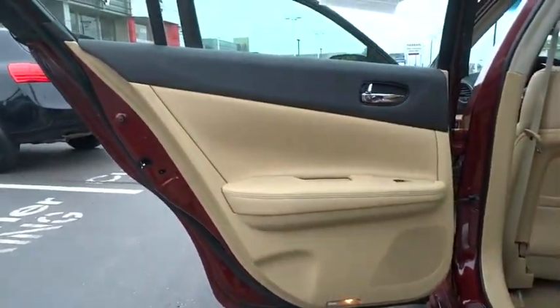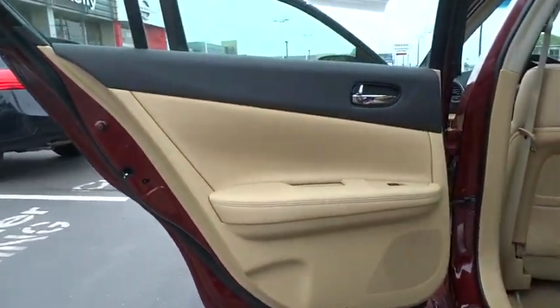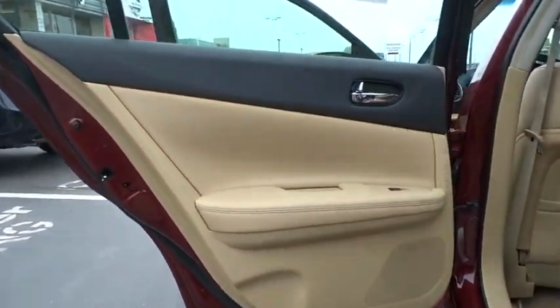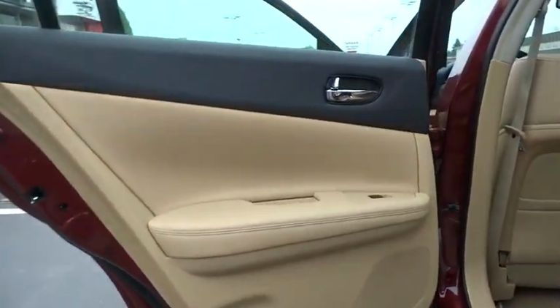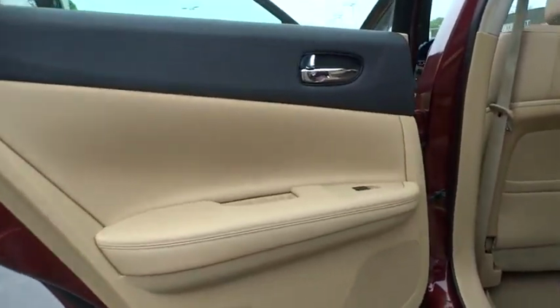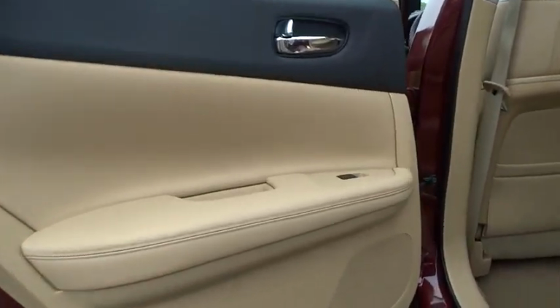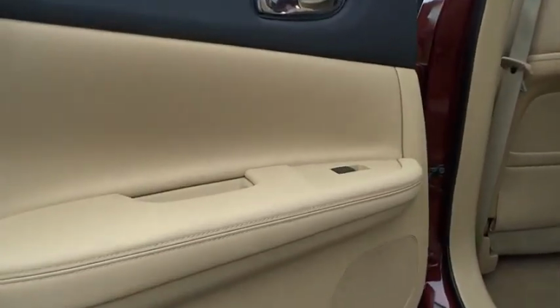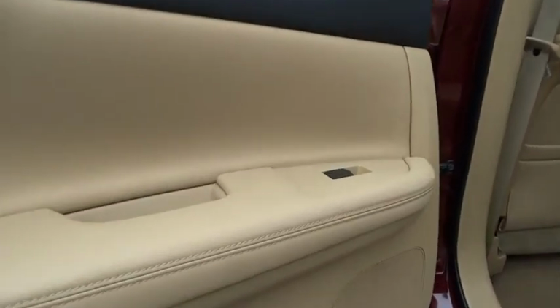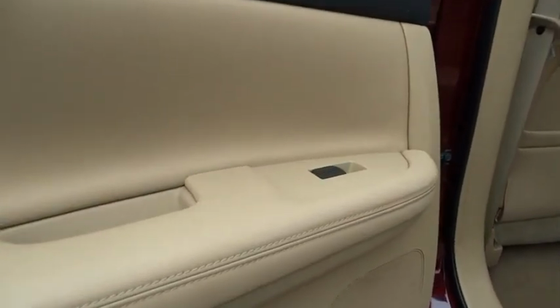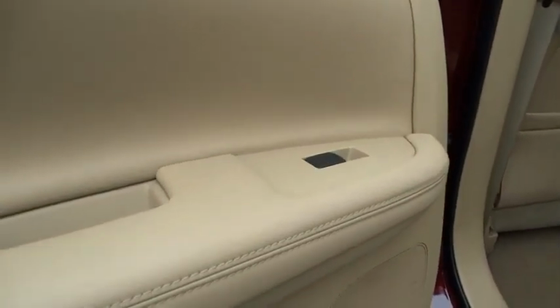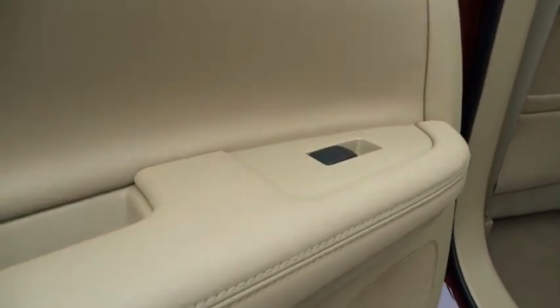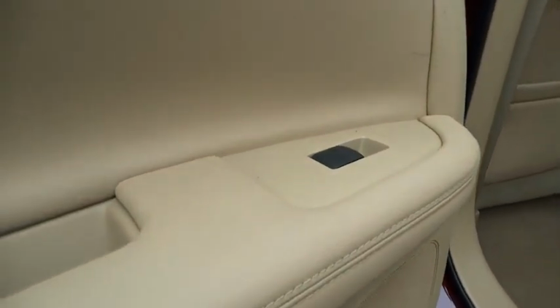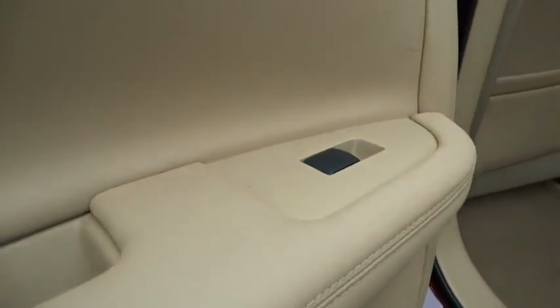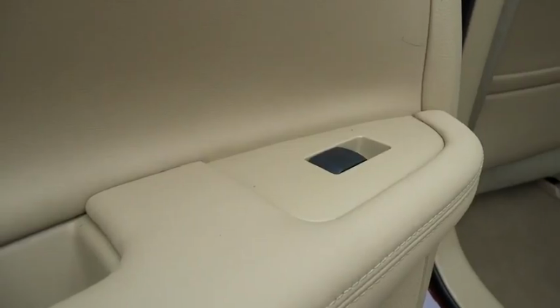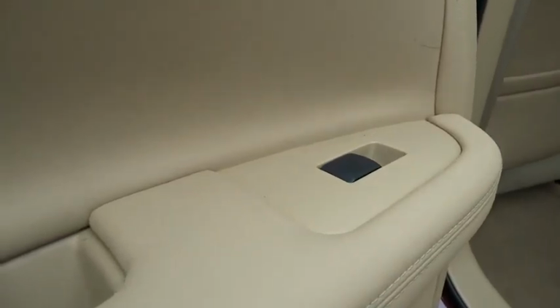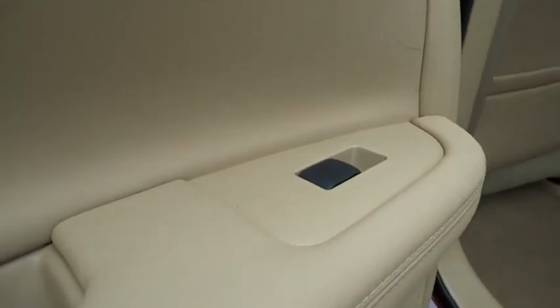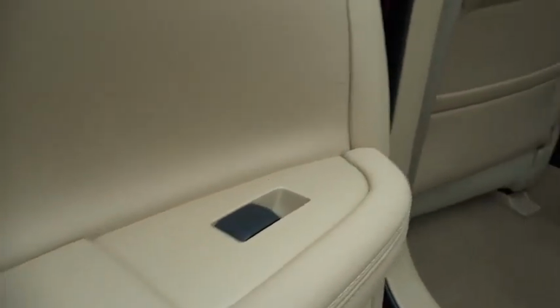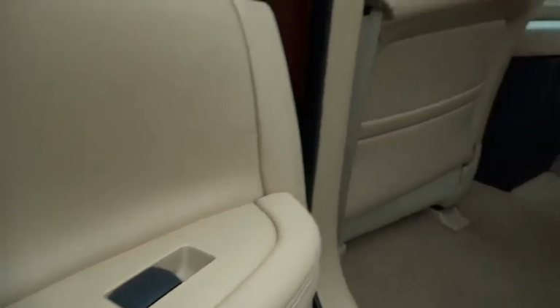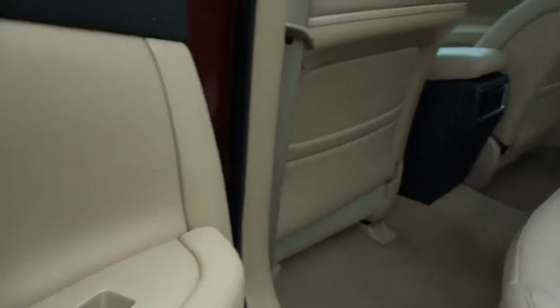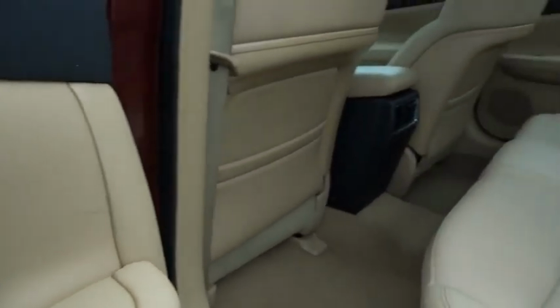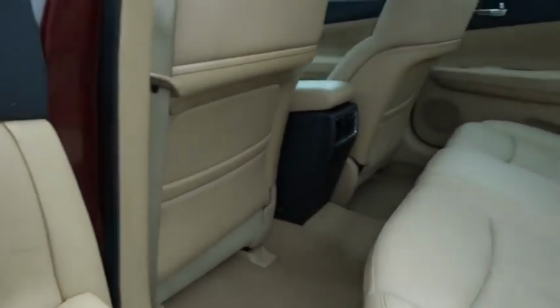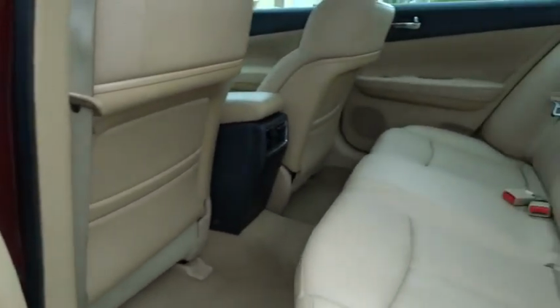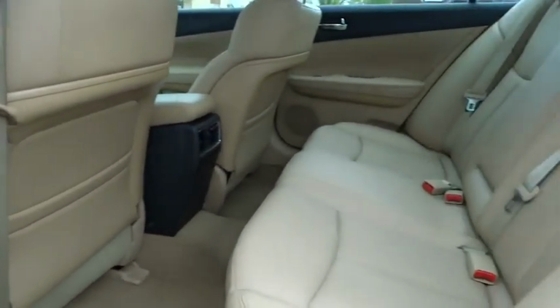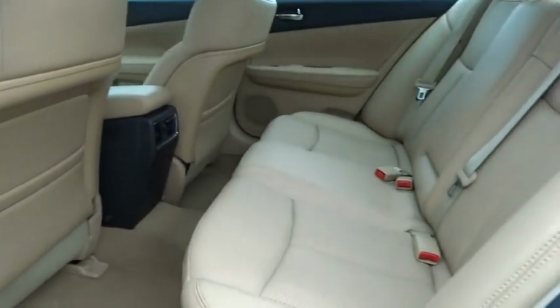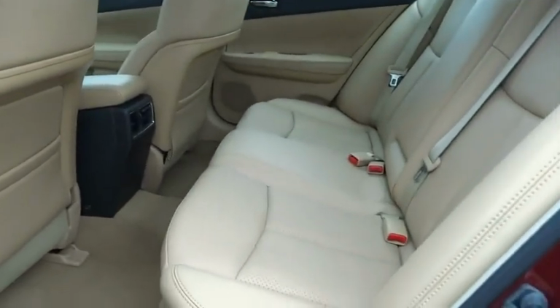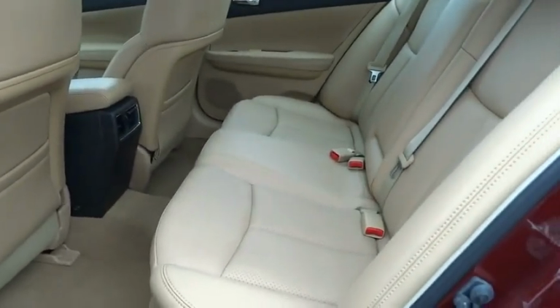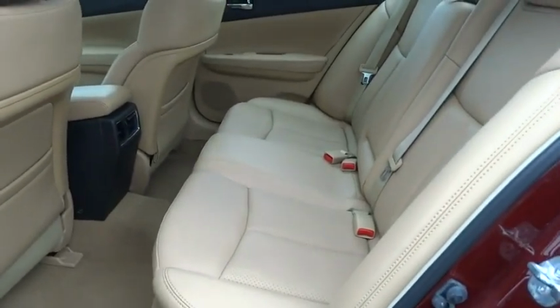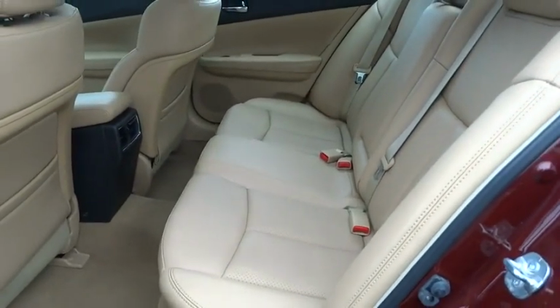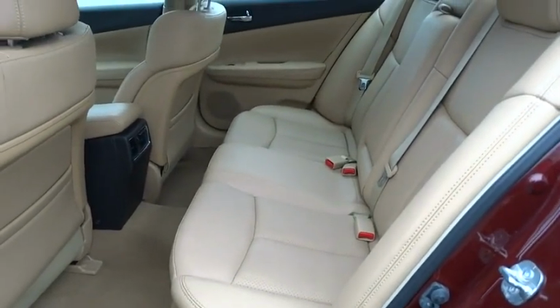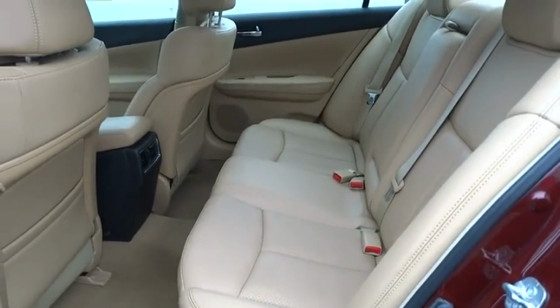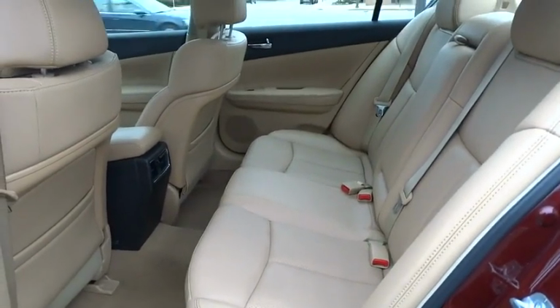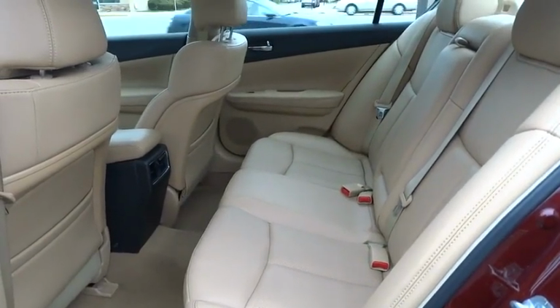Cruise control, auto dimming rear view mirror, aluminum wheels, keyless start, universal garage door opener, AM FM stereo radio.